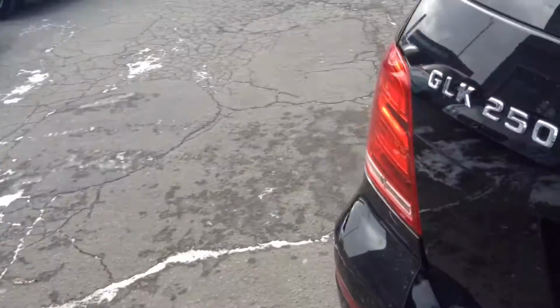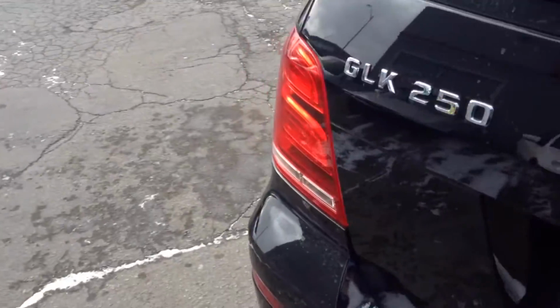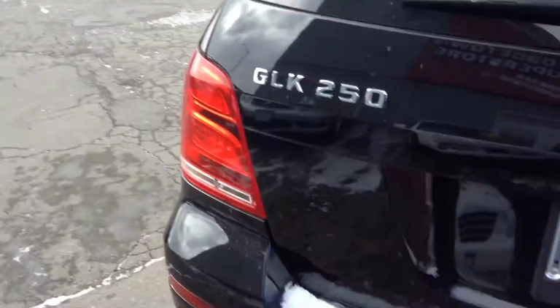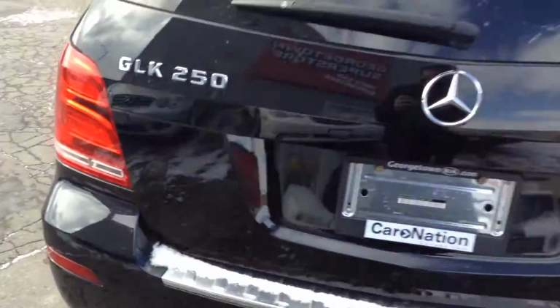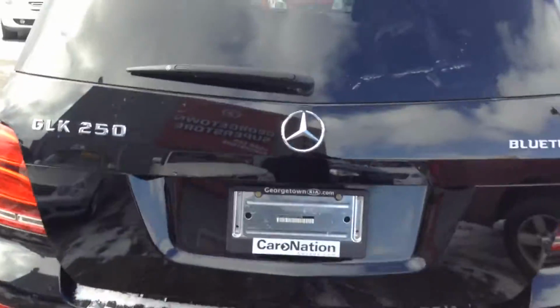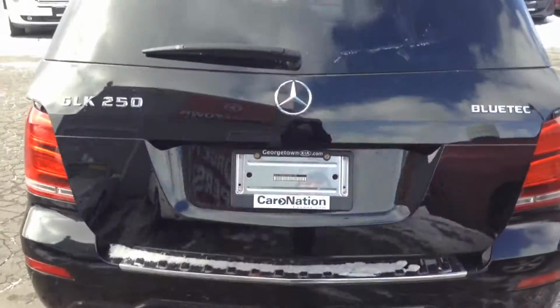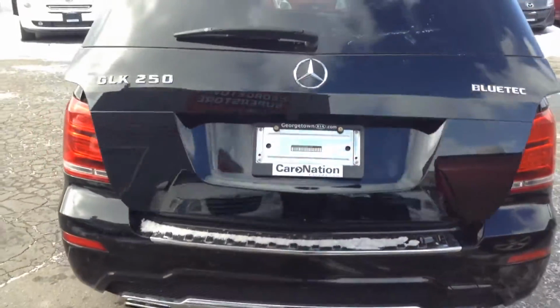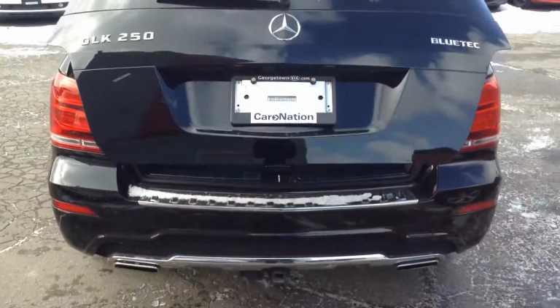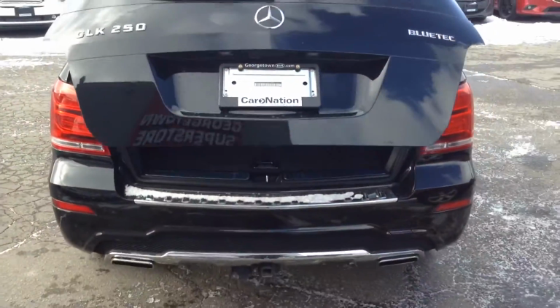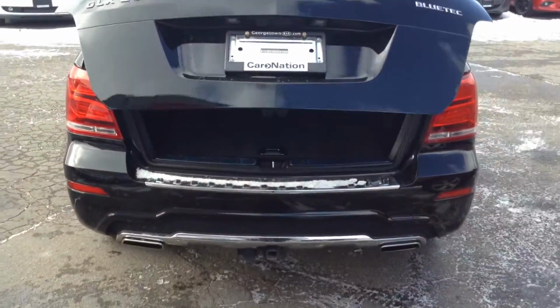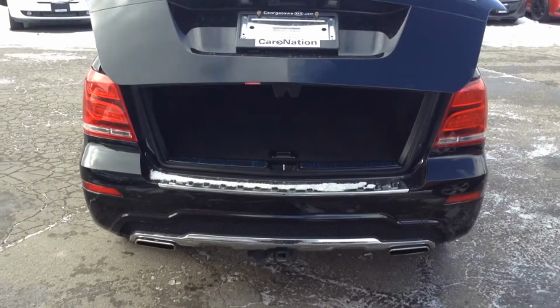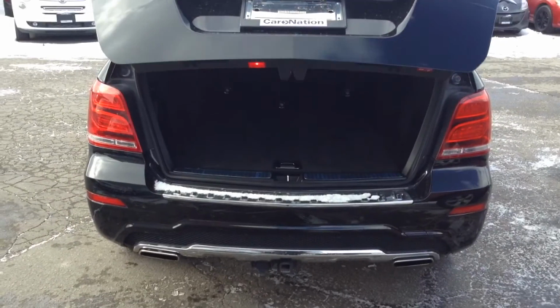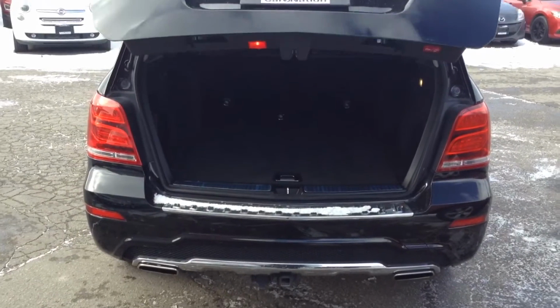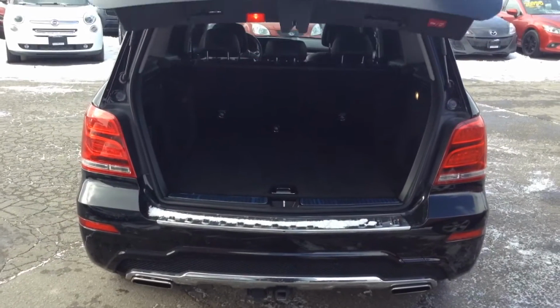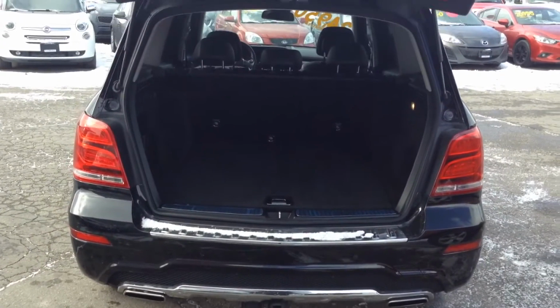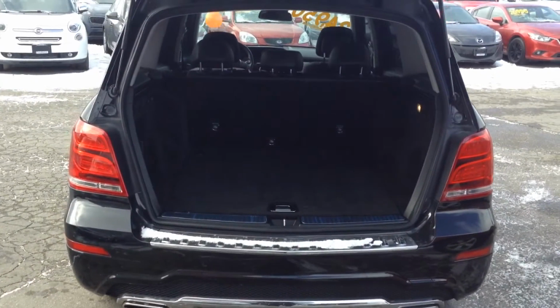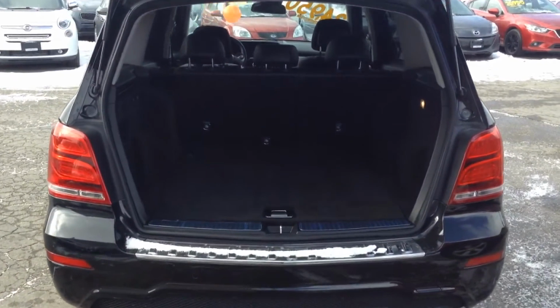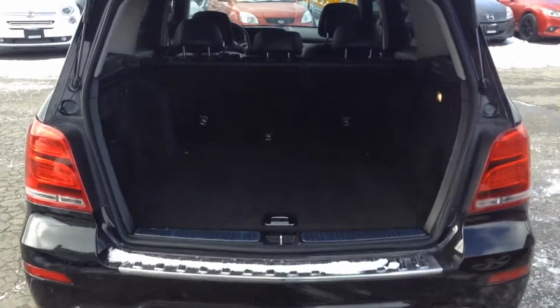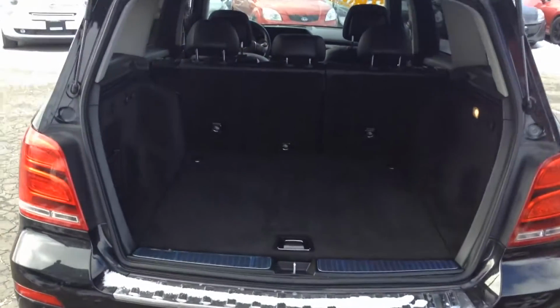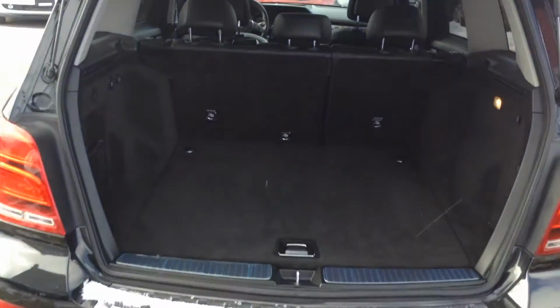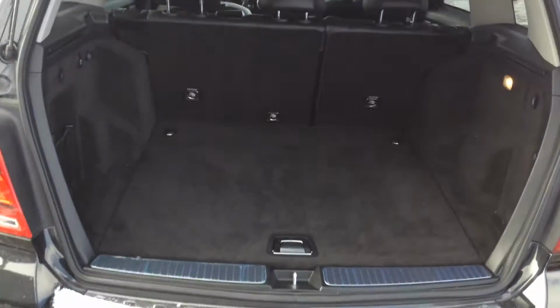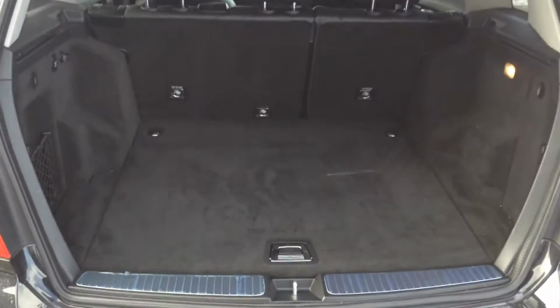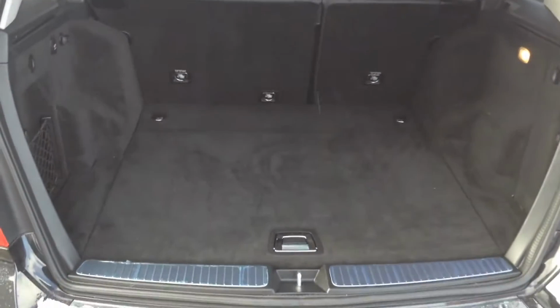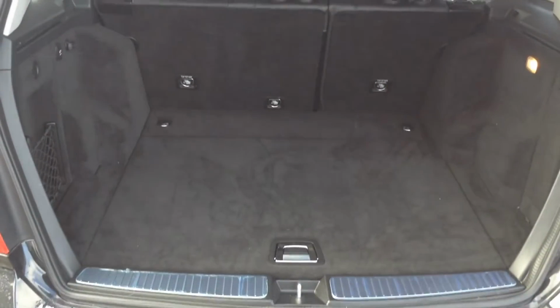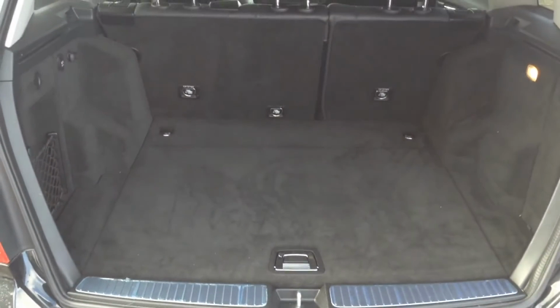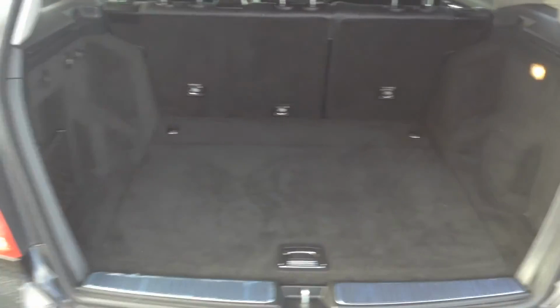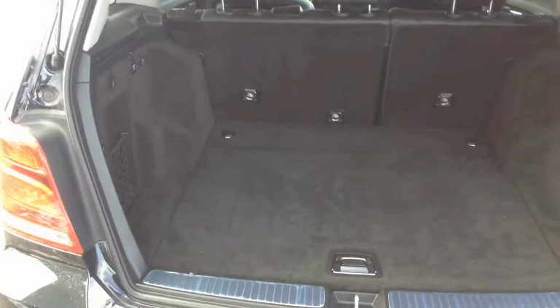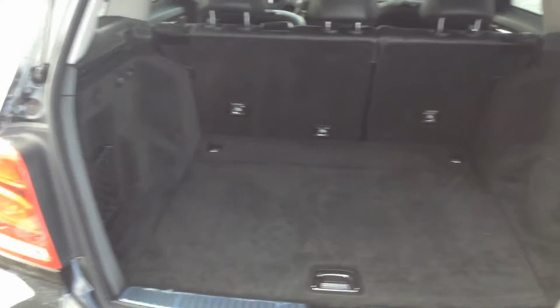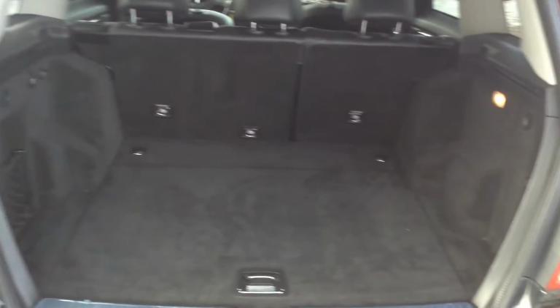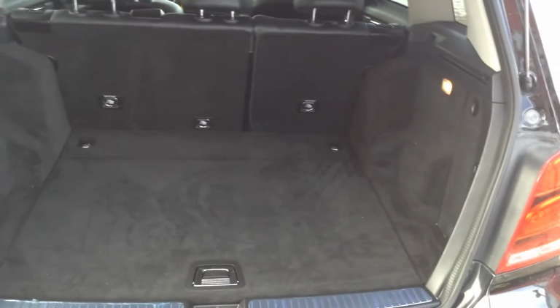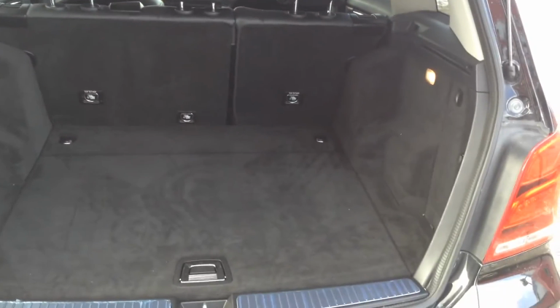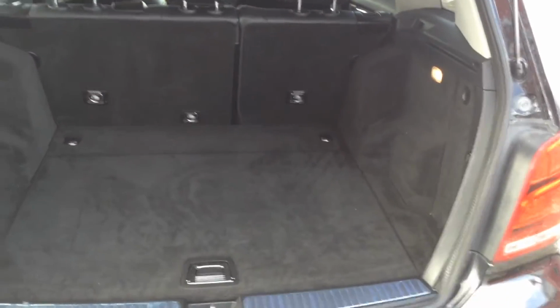The vehicle is also equipped with power tailgate and dual exhaust. Clean in the trunk area as well — no stains, no rips, no tears.